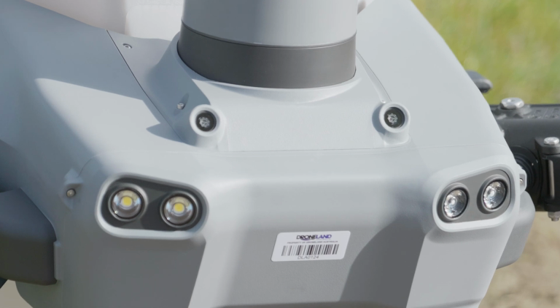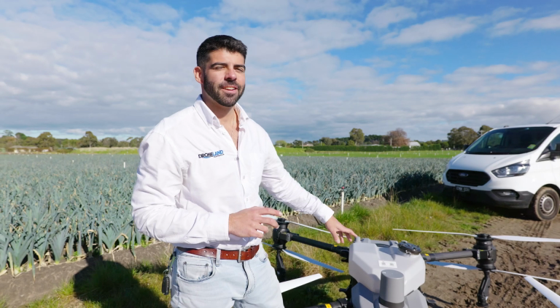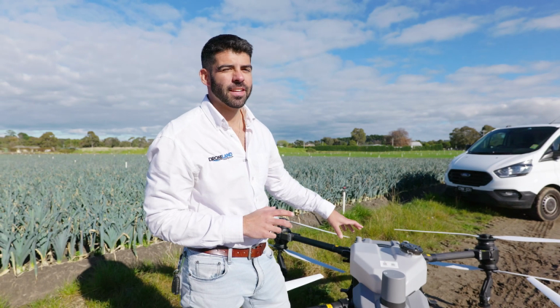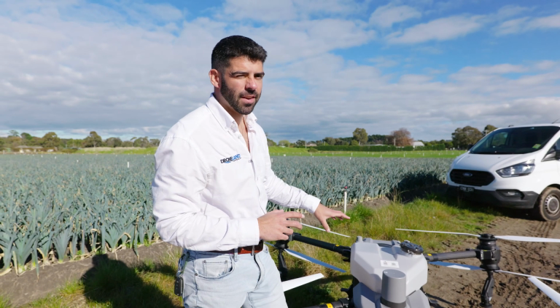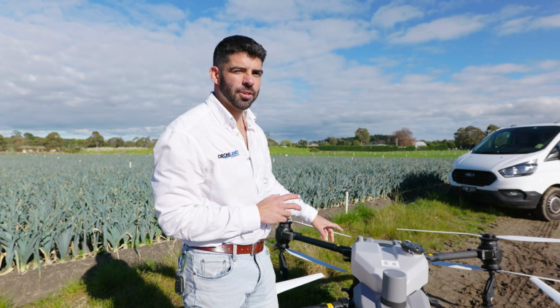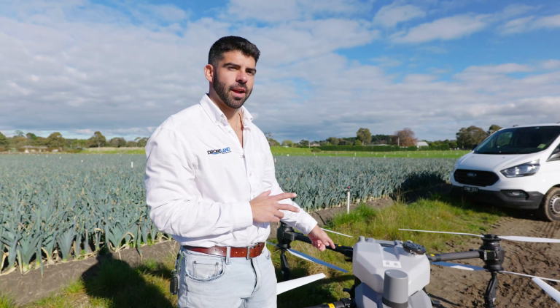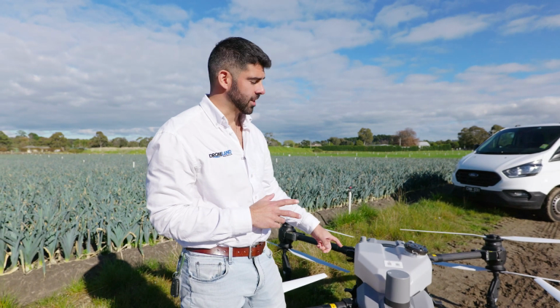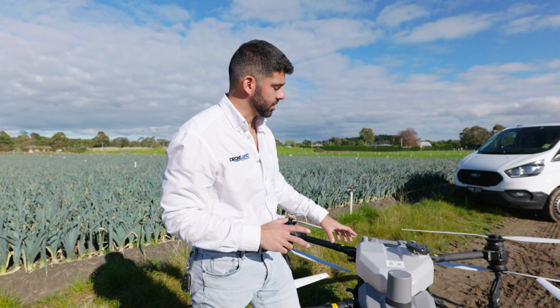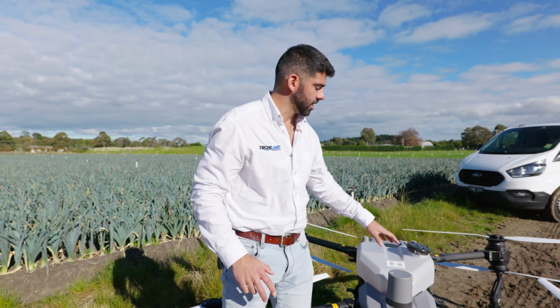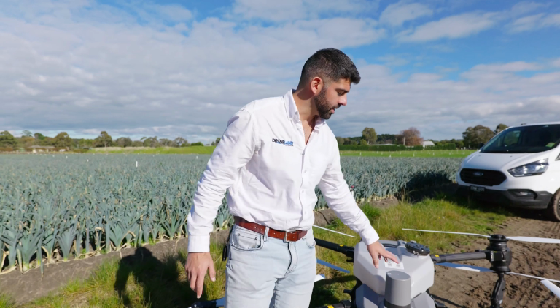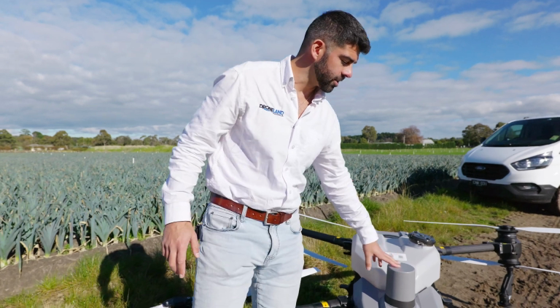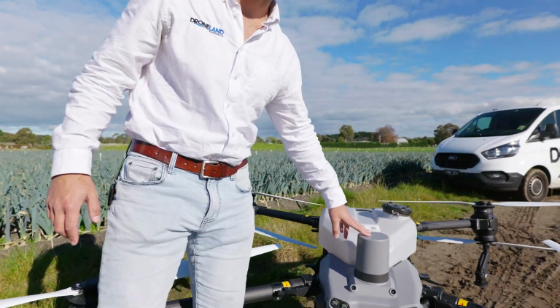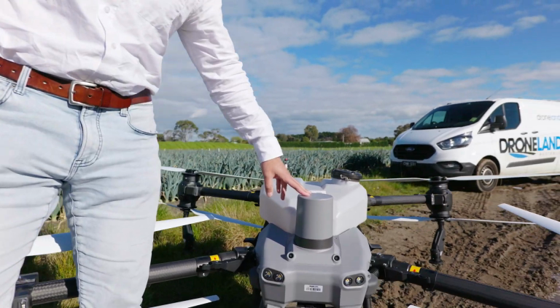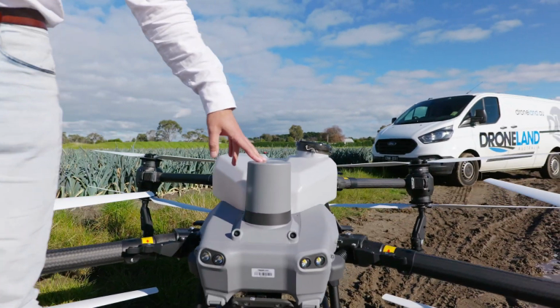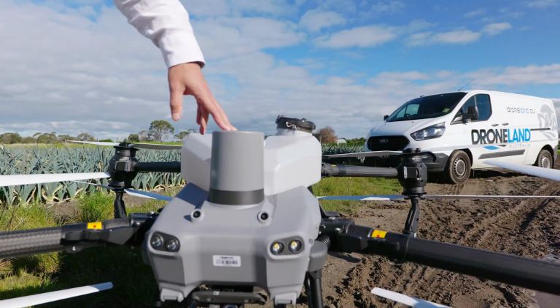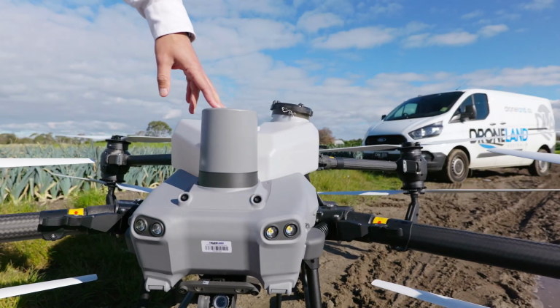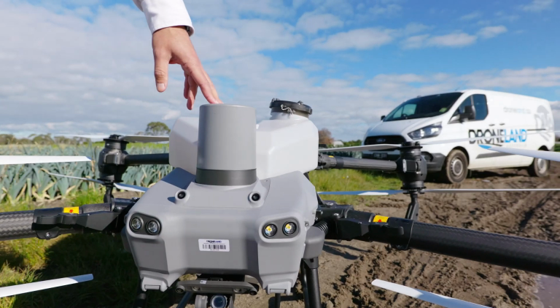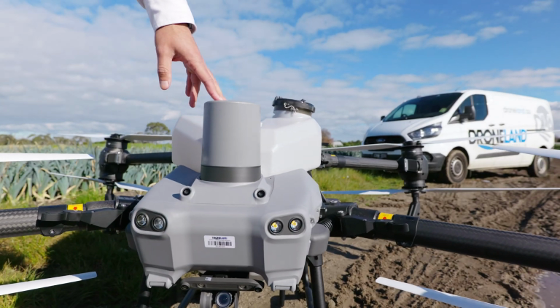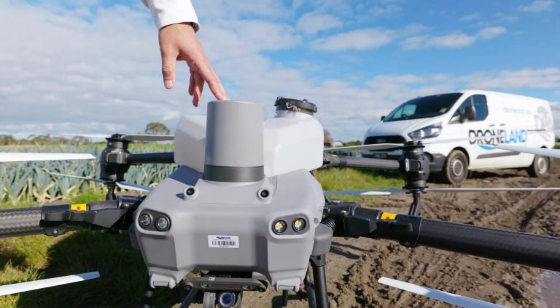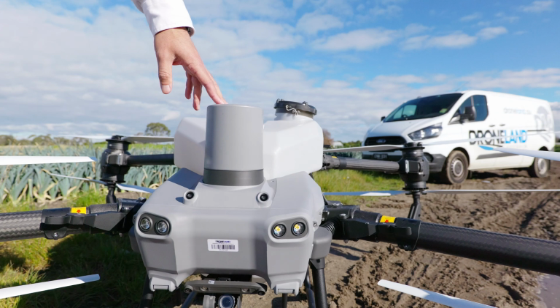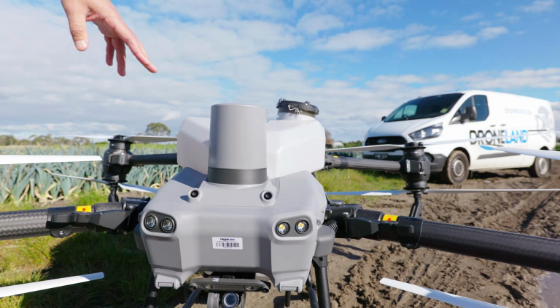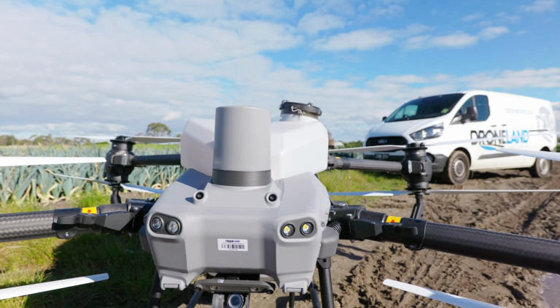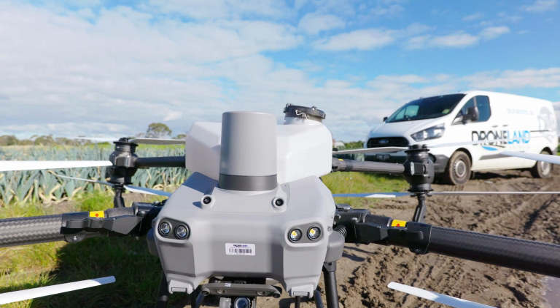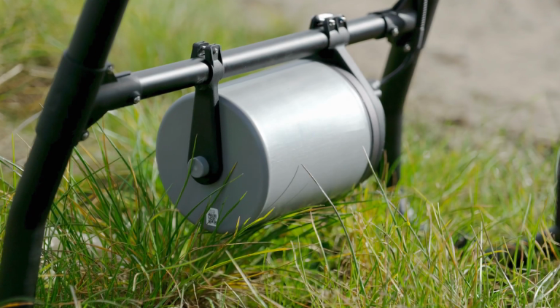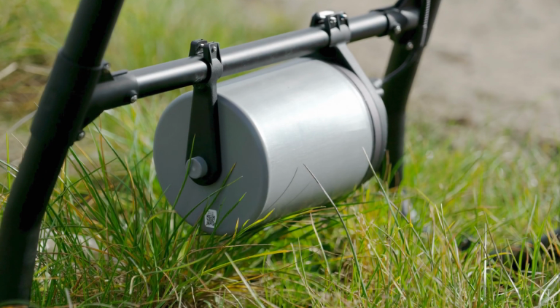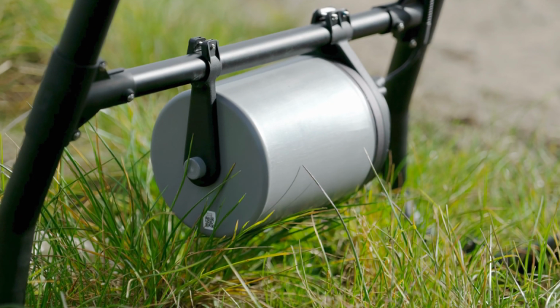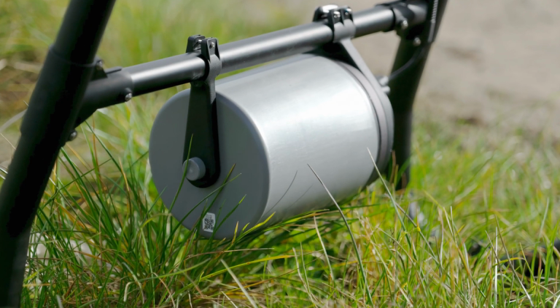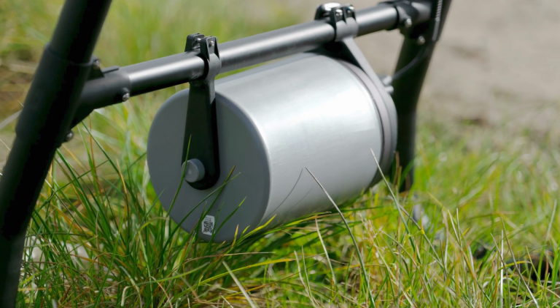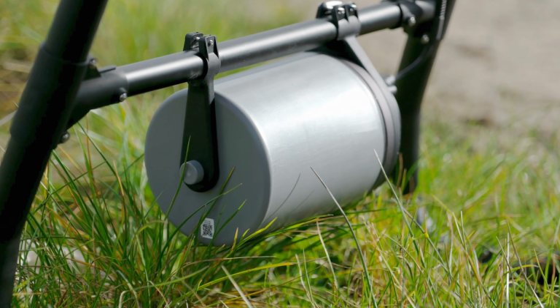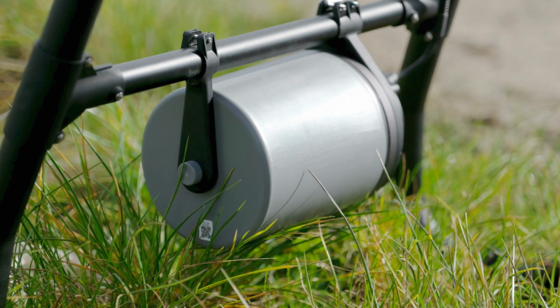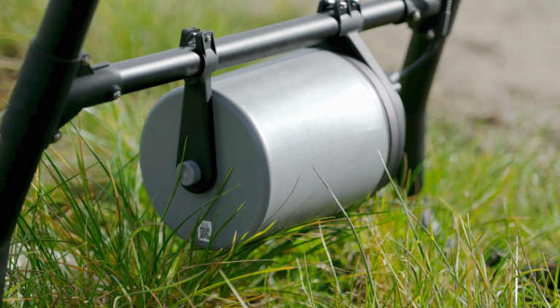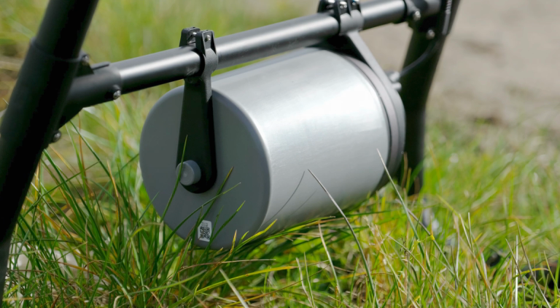The T50 also has two new radar systems. This here is the forward radar — it's much larger than the one on the T40. And then we also have a downward and backward radar on the back side of the drone.